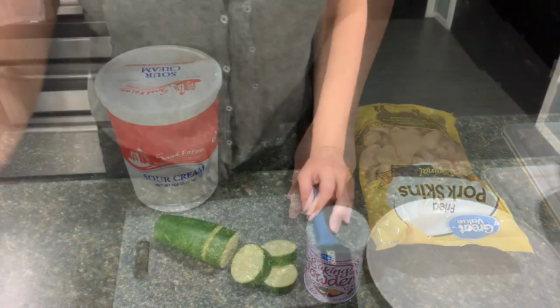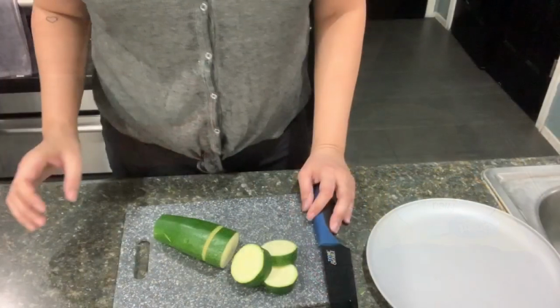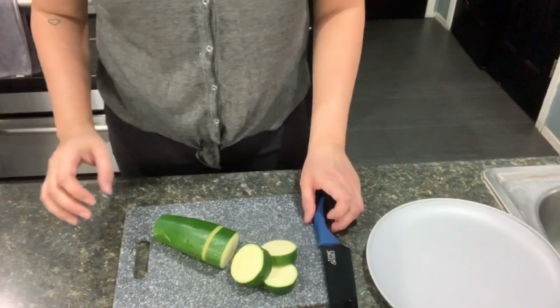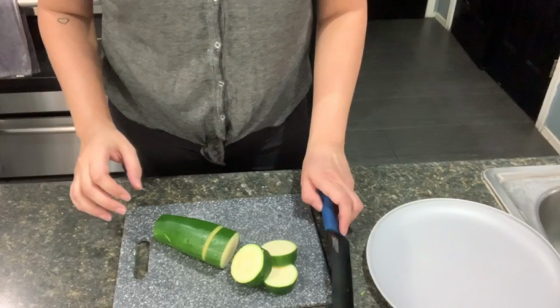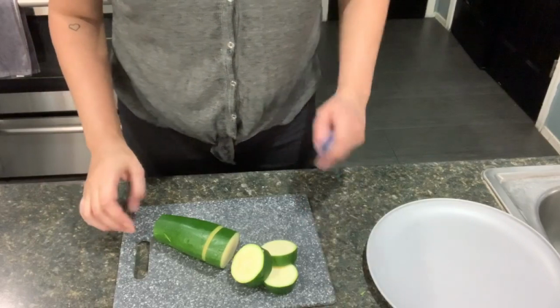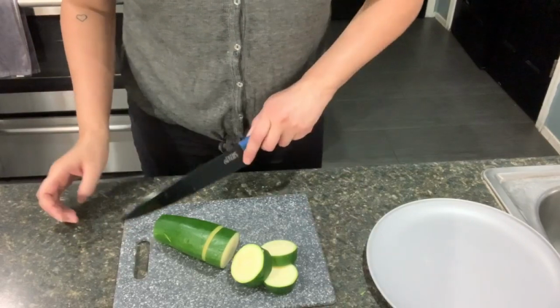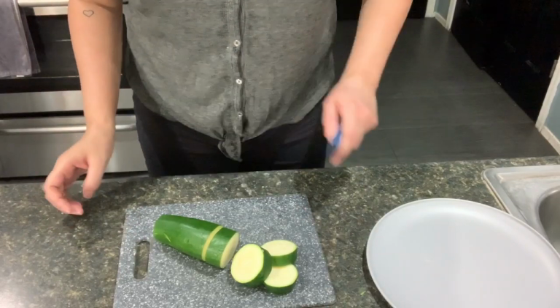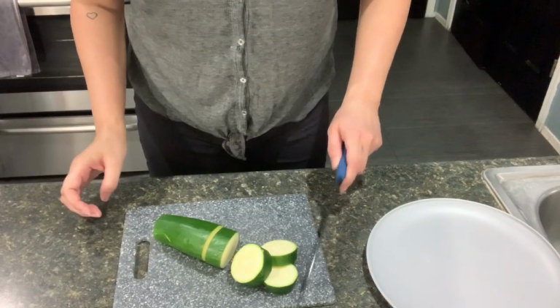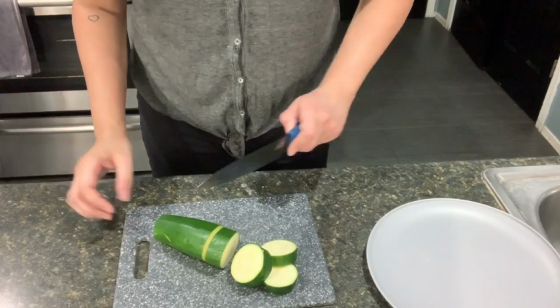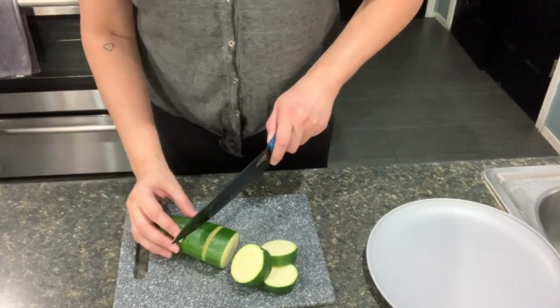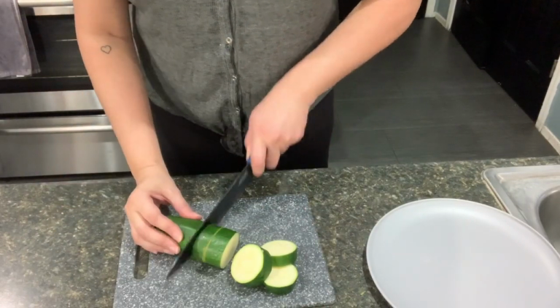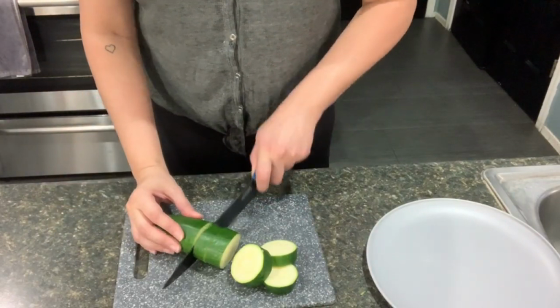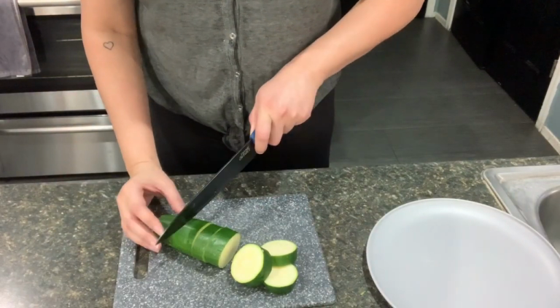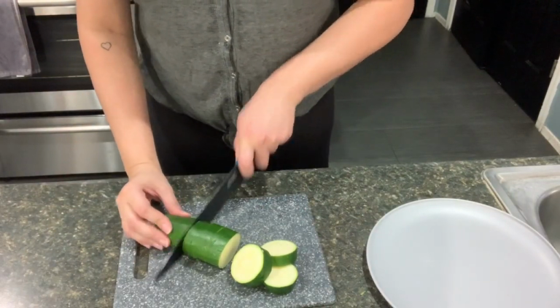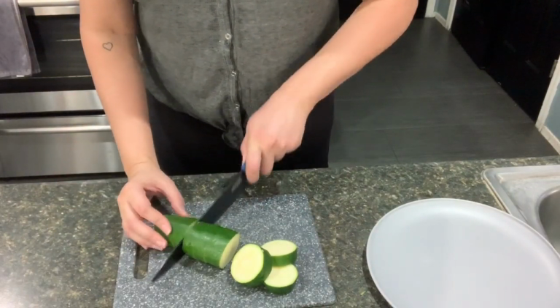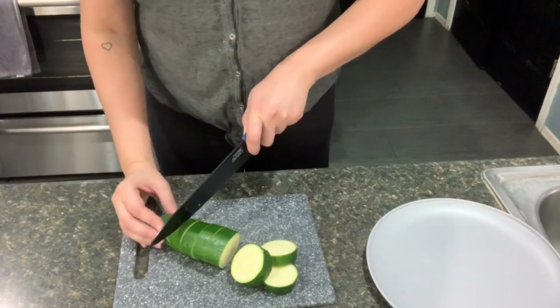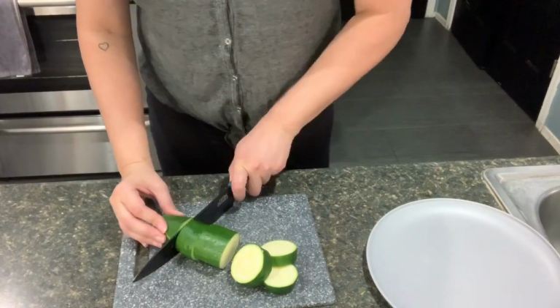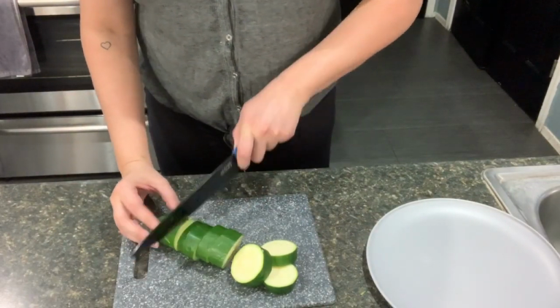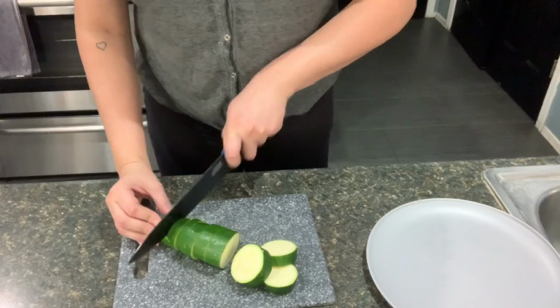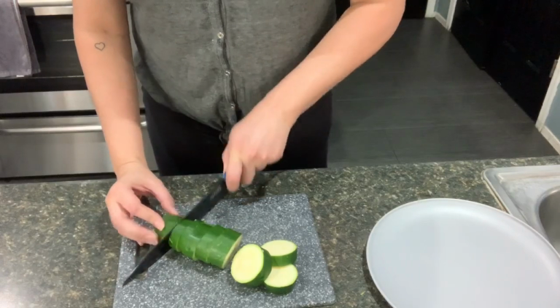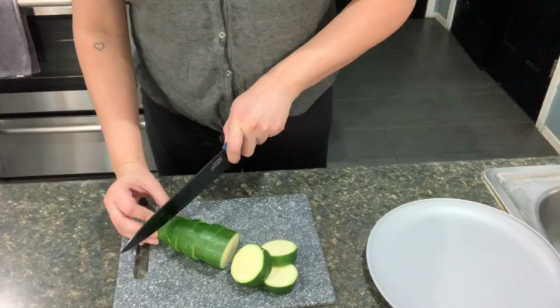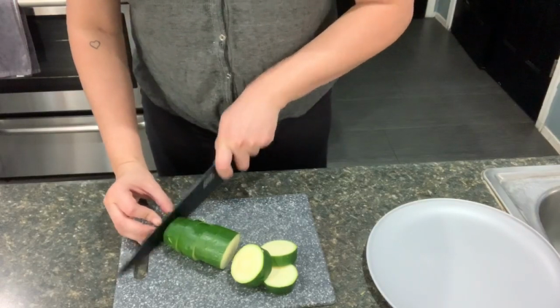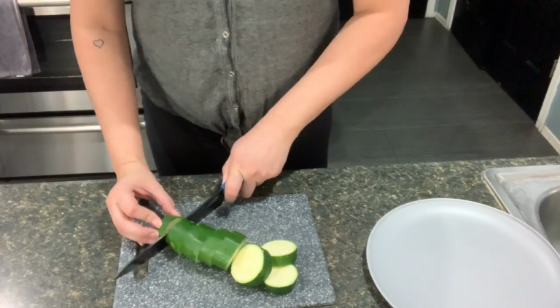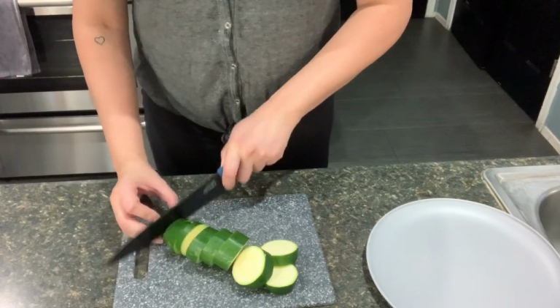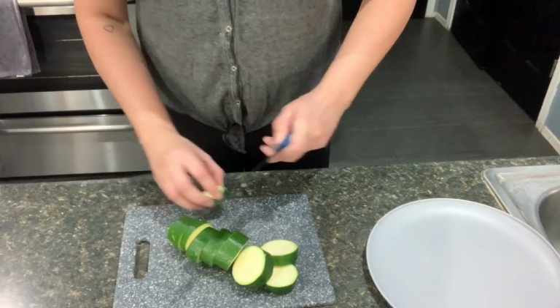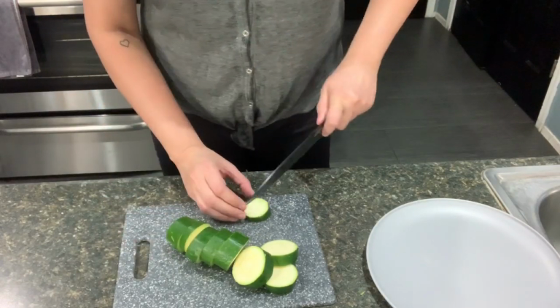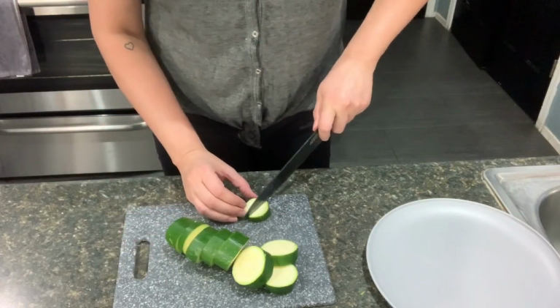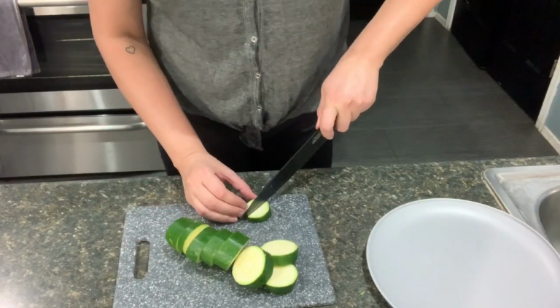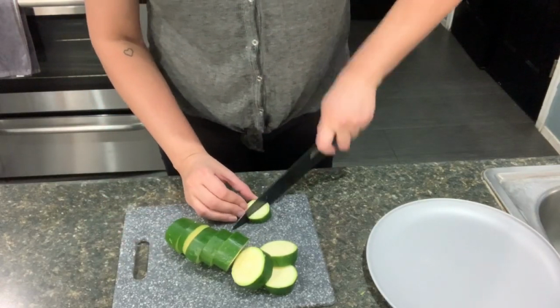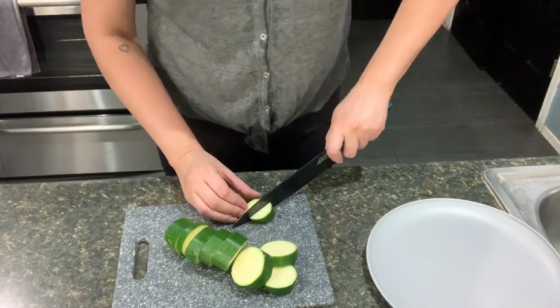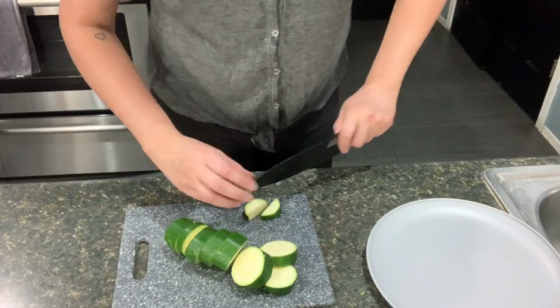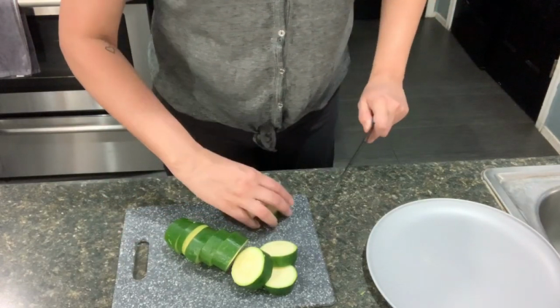I'm gonna start cutting up my veggies. I just cut off the ends and then I'm gonna start chopping this up. I will not be using any potato, so this is kind of like my potato.